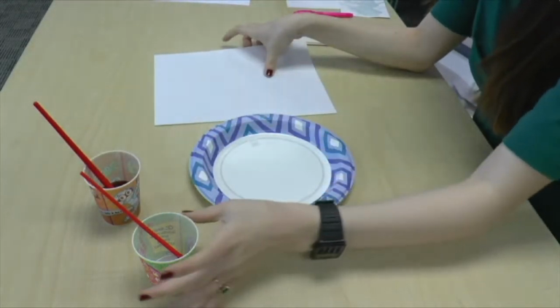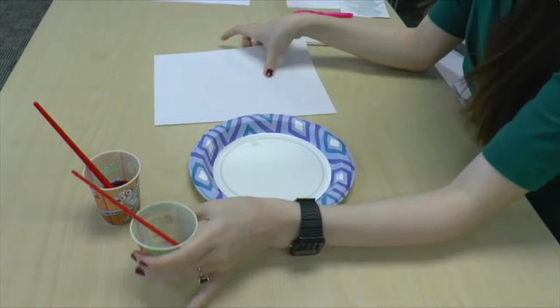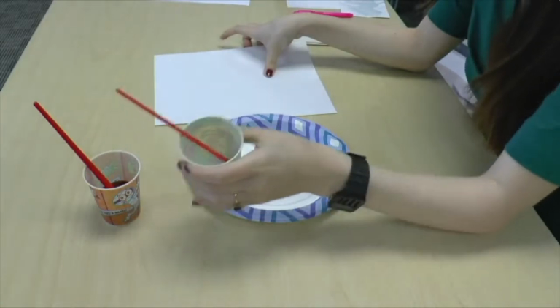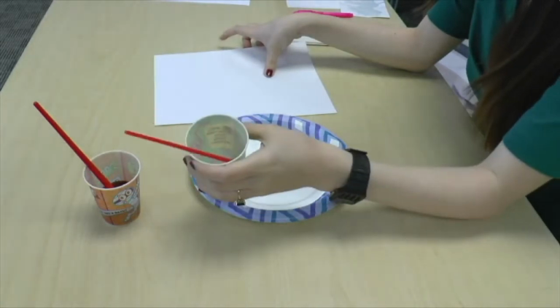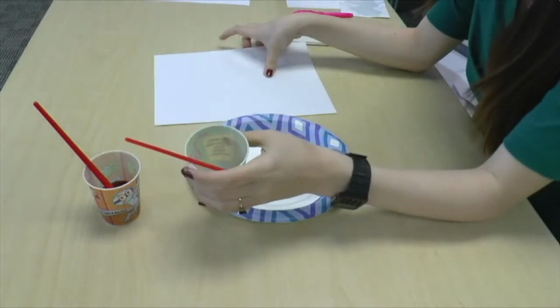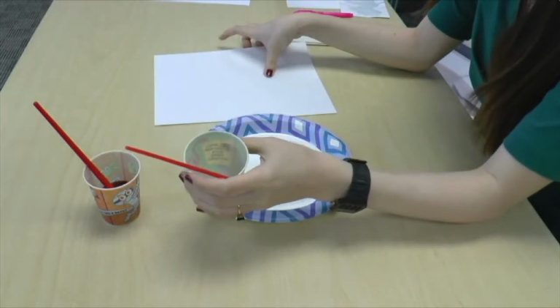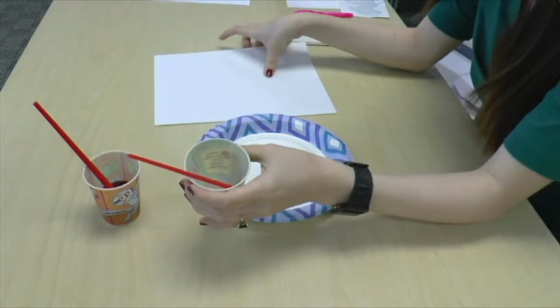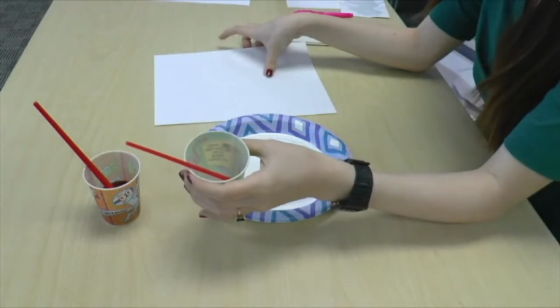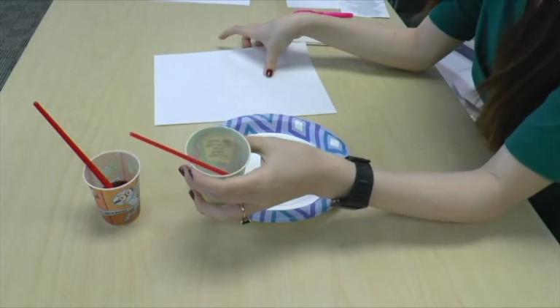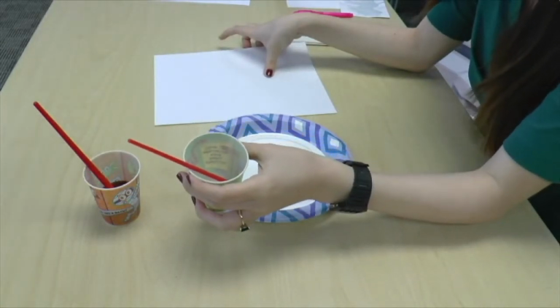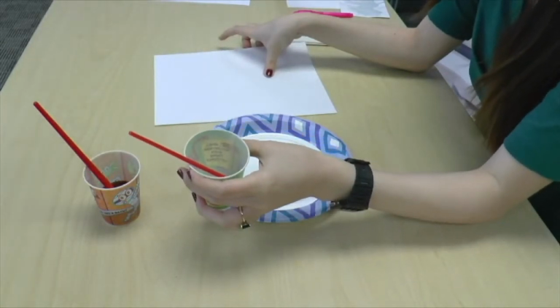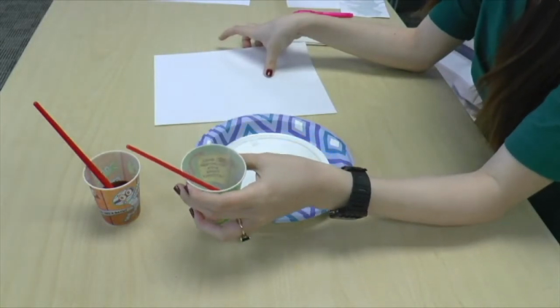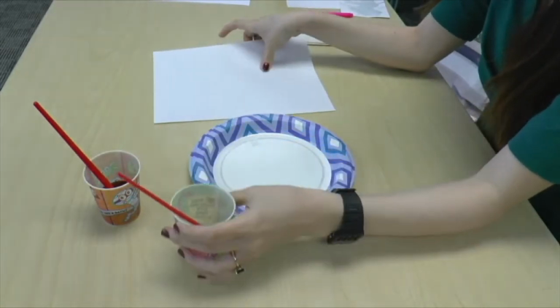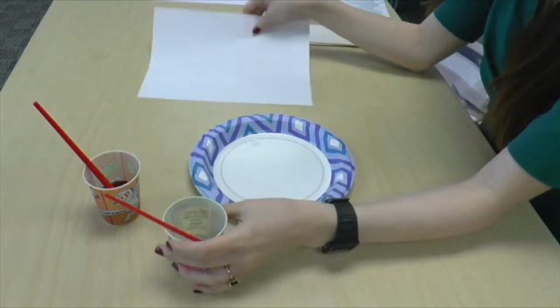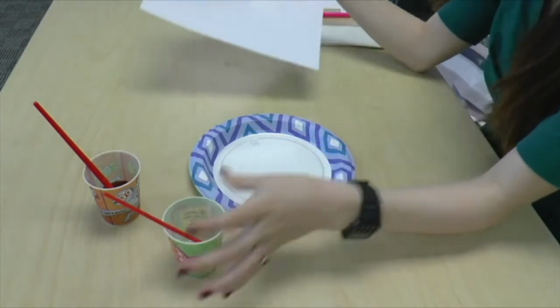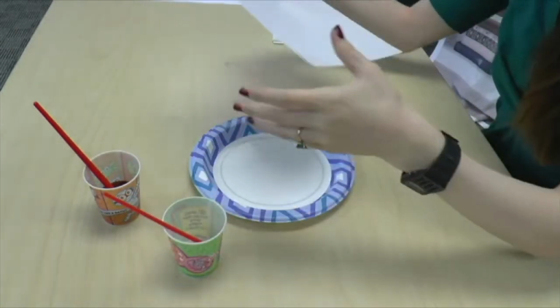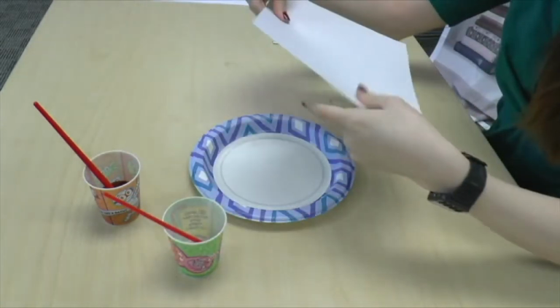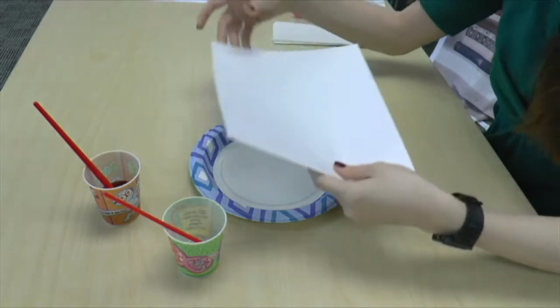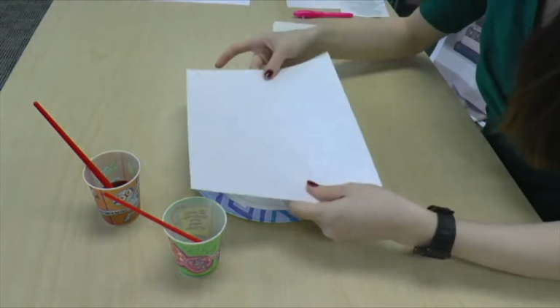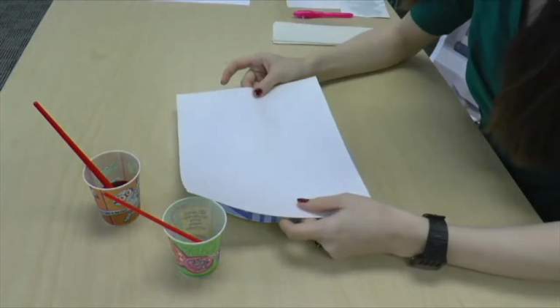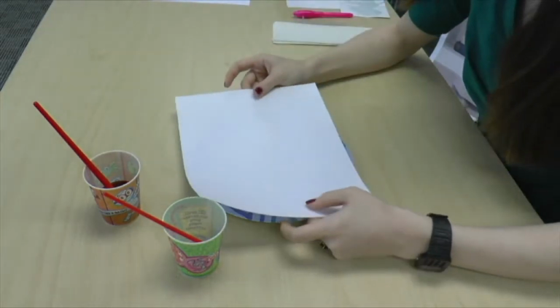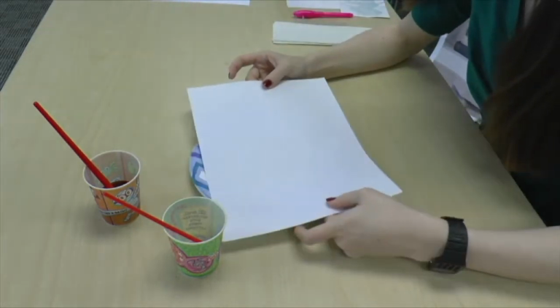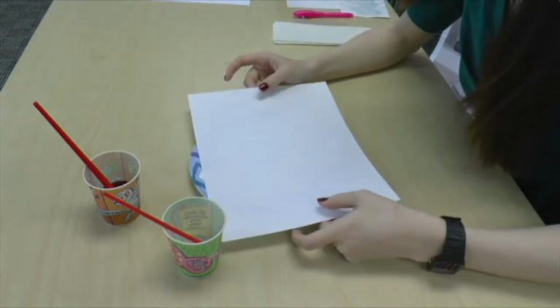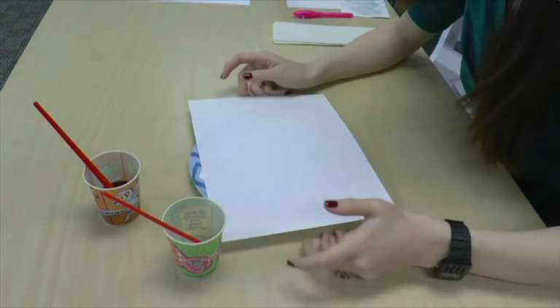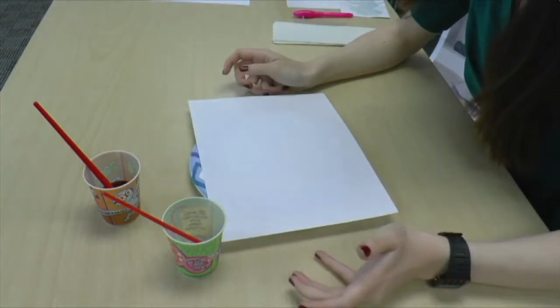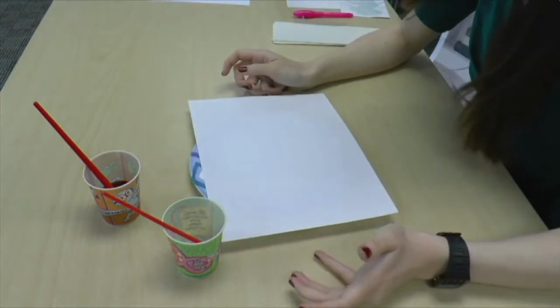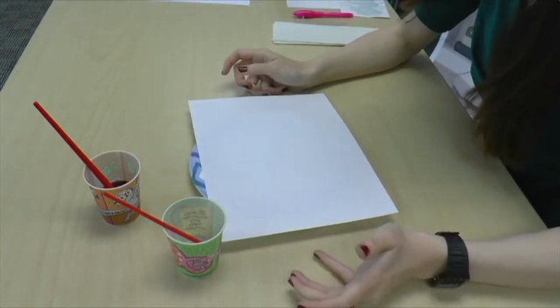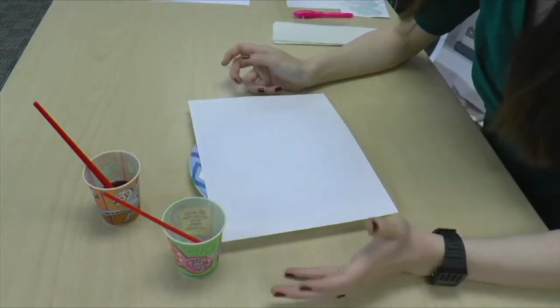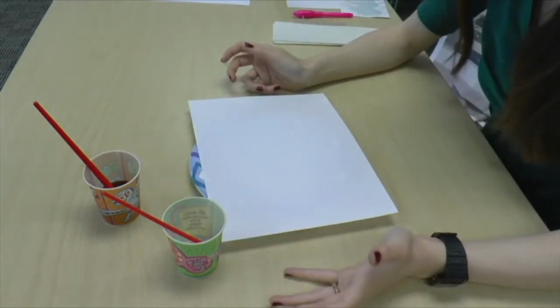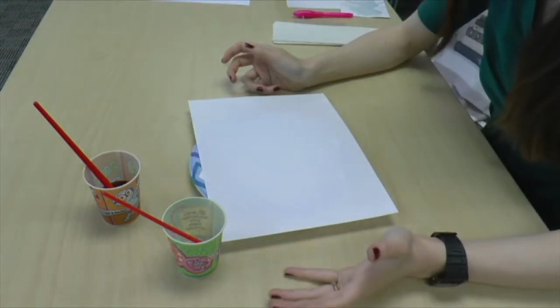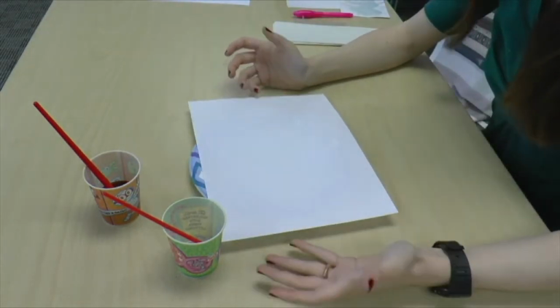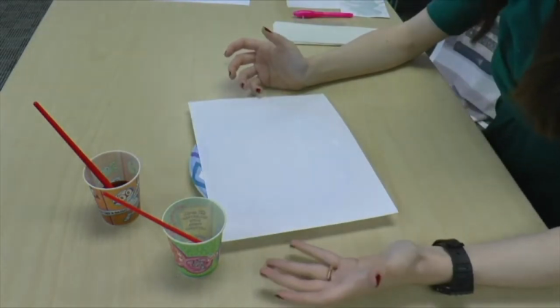We are going to take our cup of equal parts water and equal parts baking soda, and I am going to start writing a secret message on this paper.